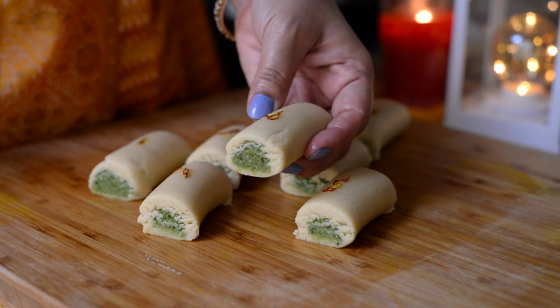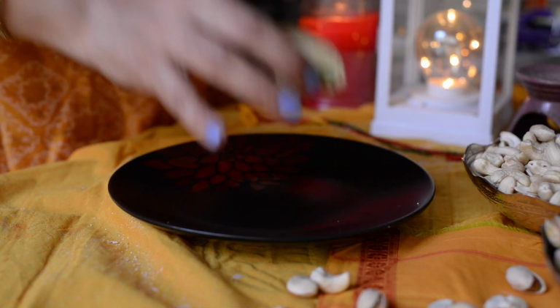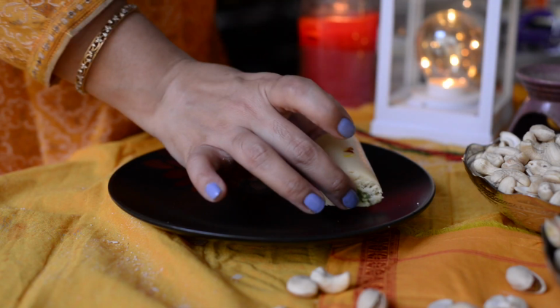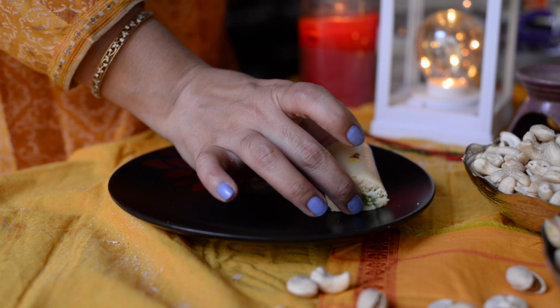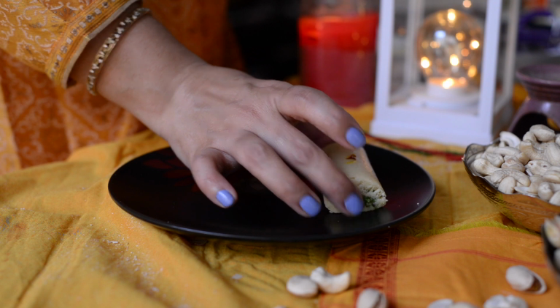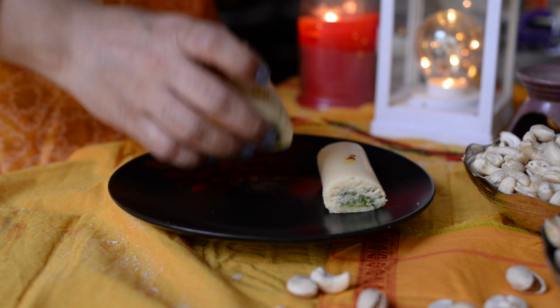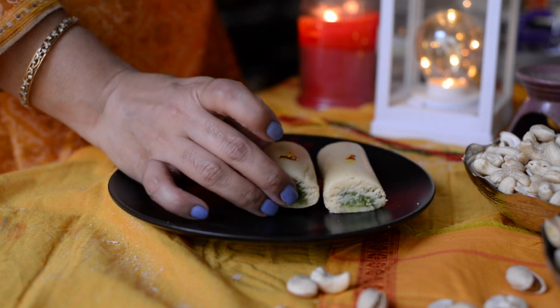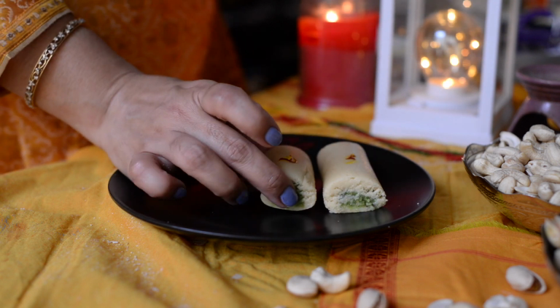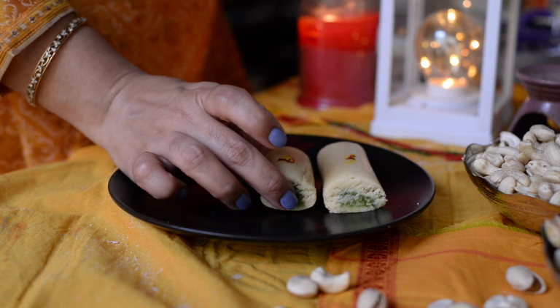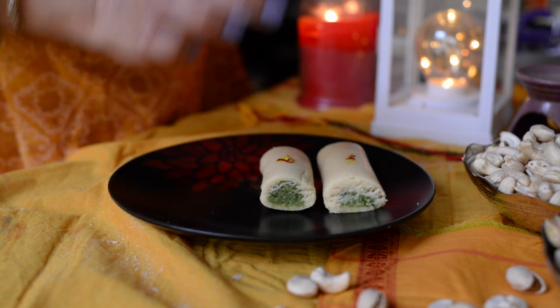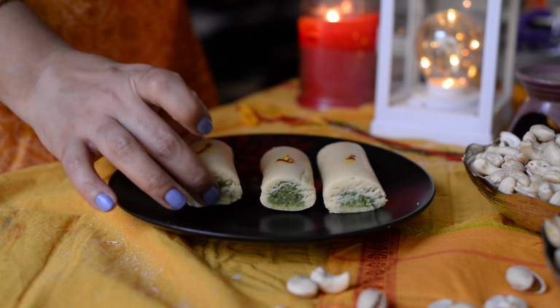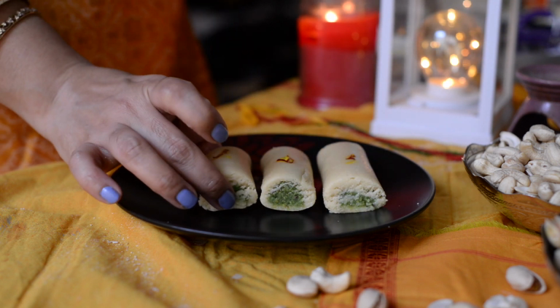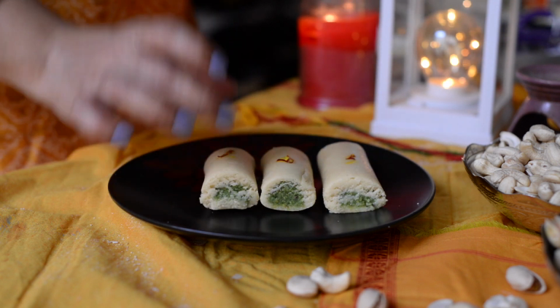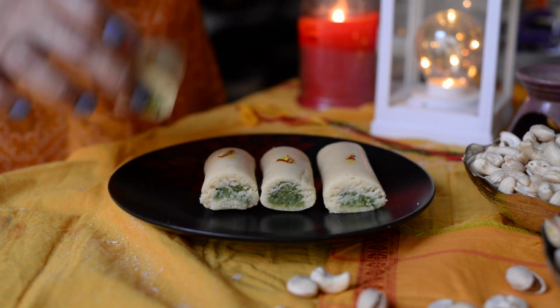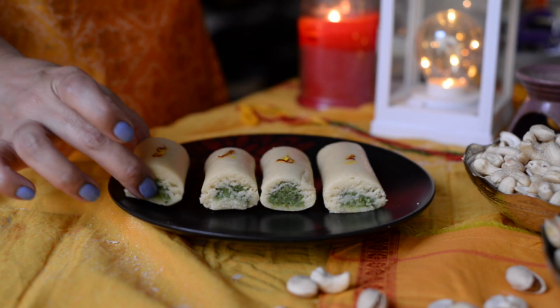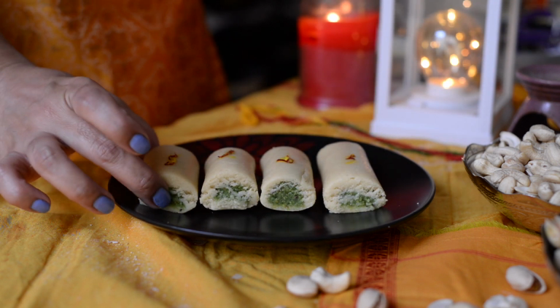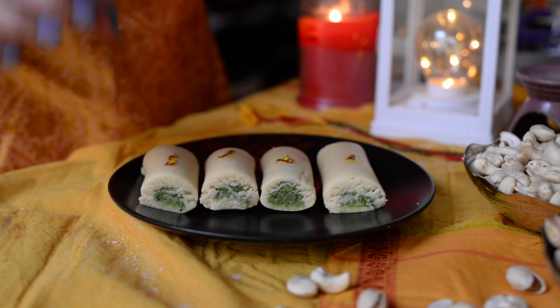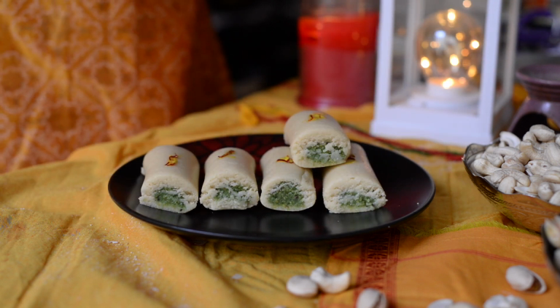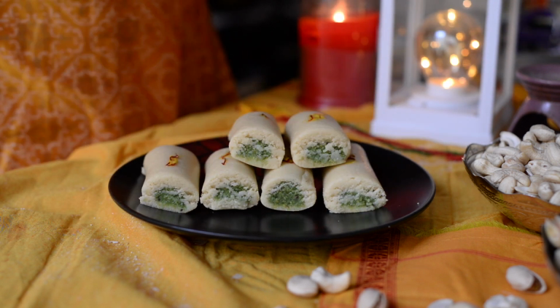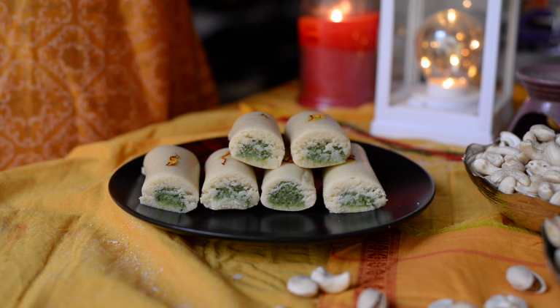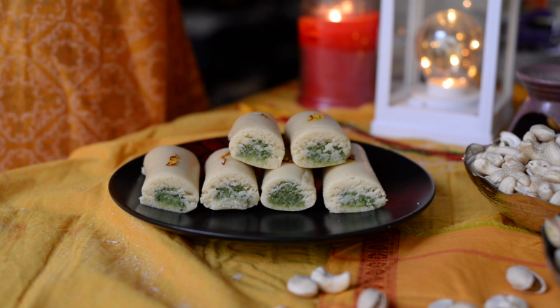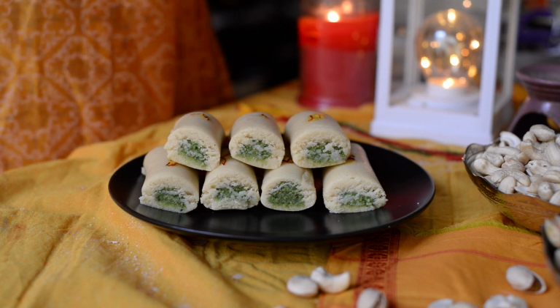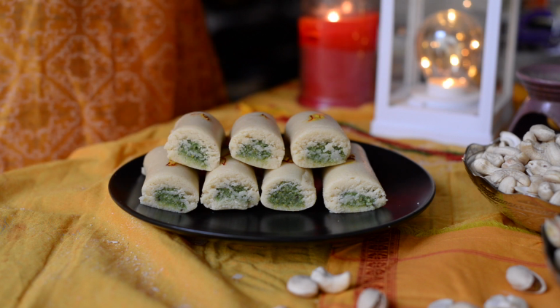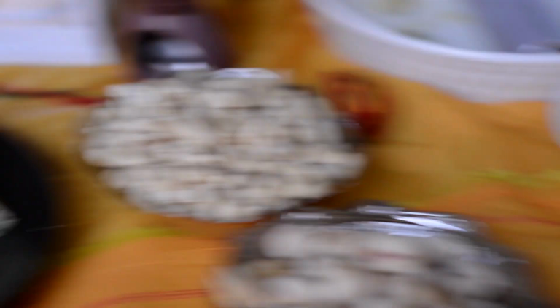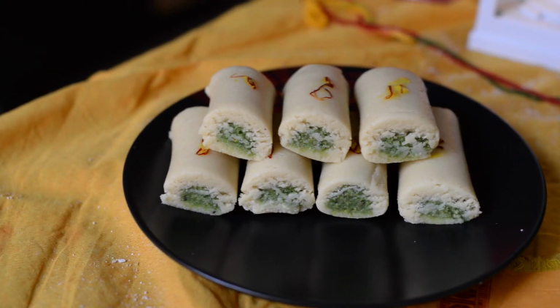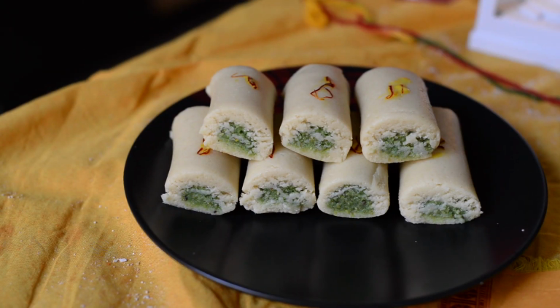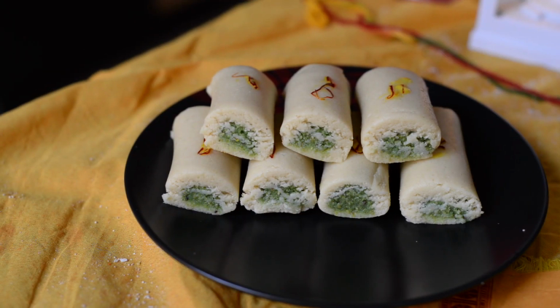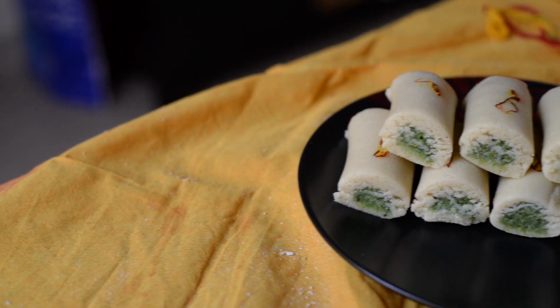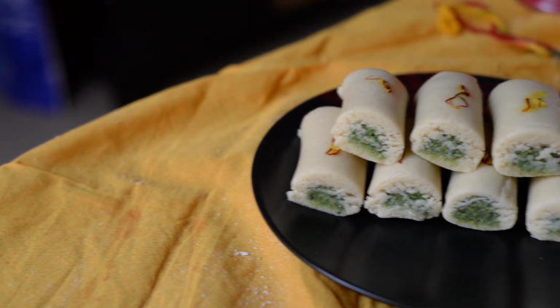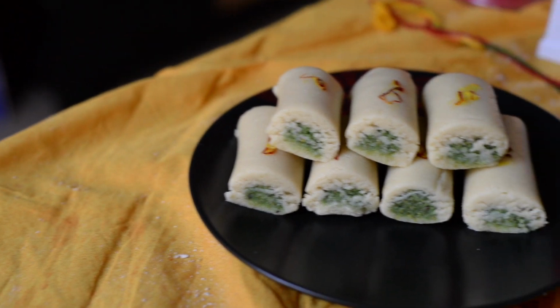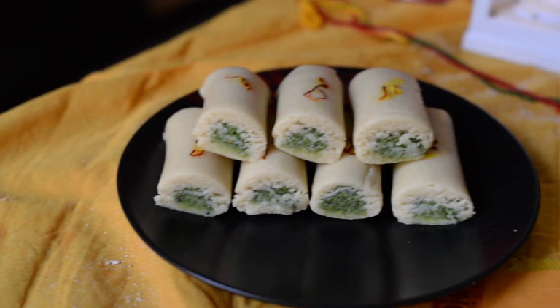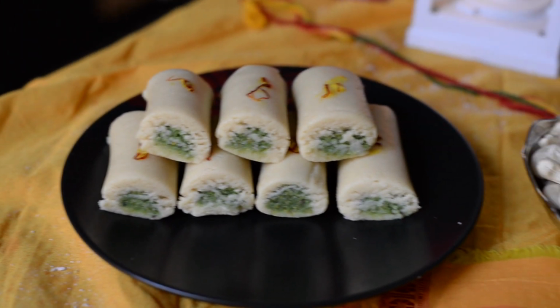In just a few minutes our very lovely Kaju Pista Roll Barfi is ready! Do try it this Rakhi and remember me in your prayers.